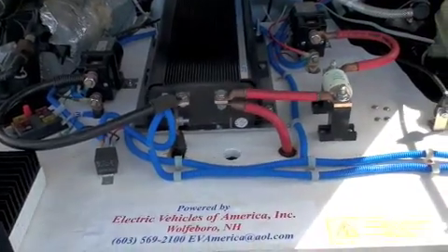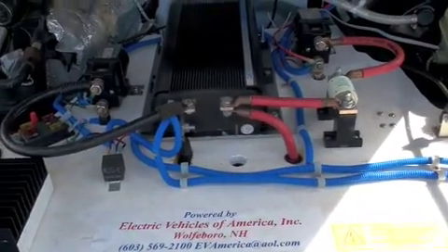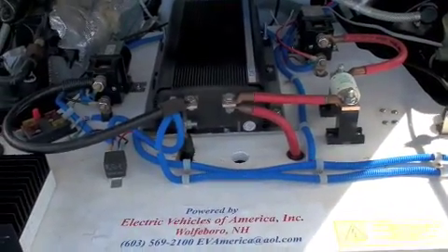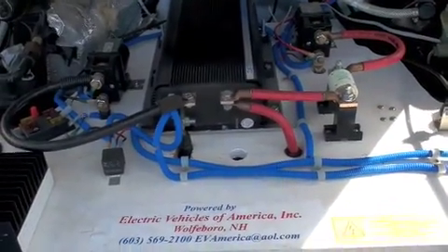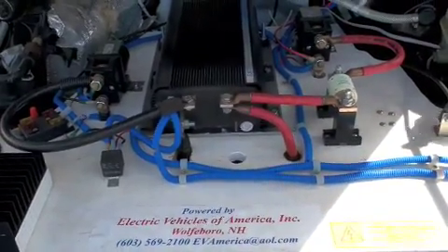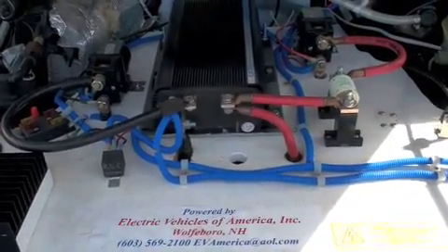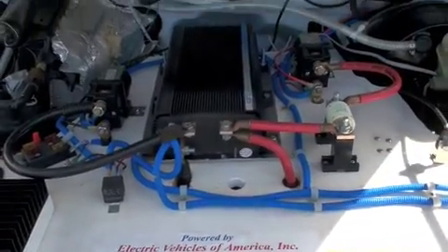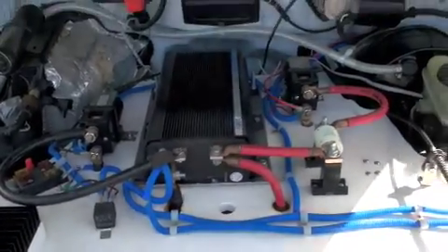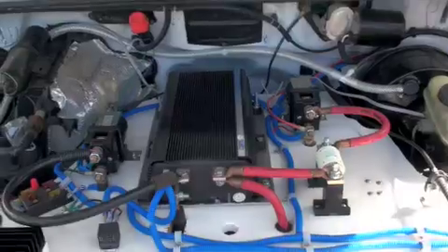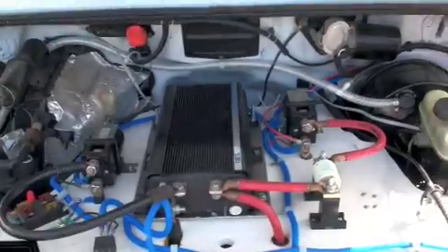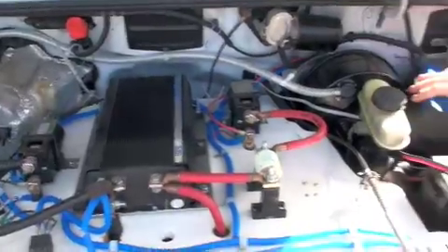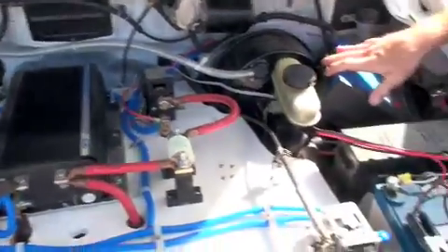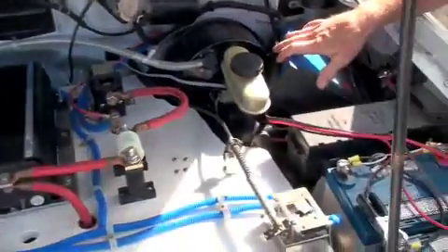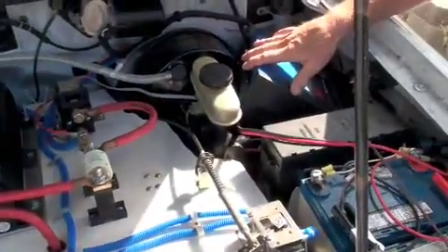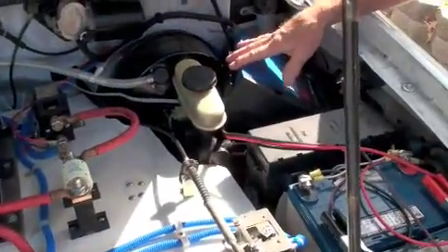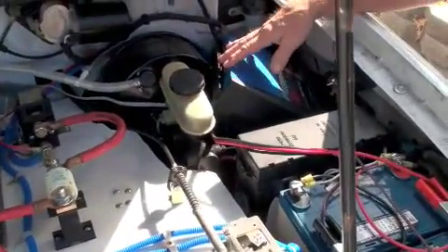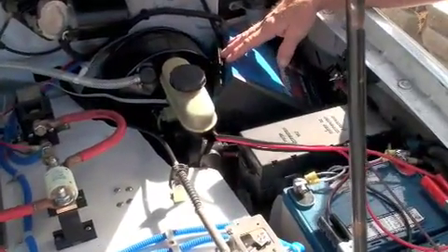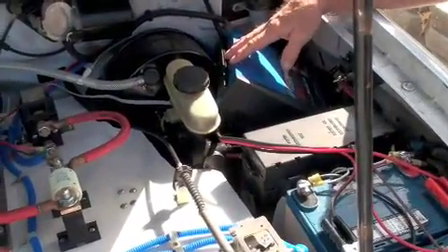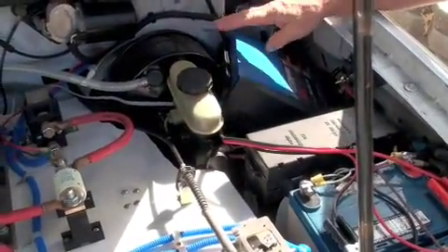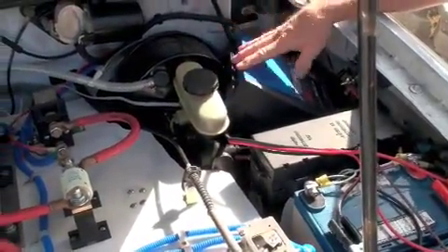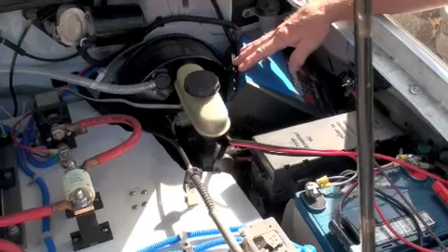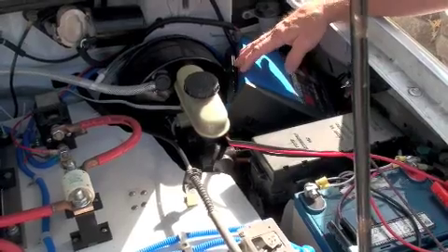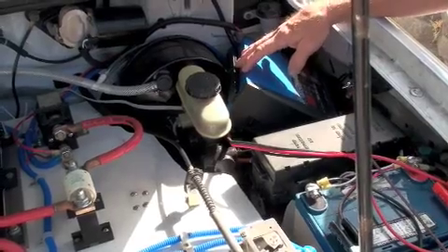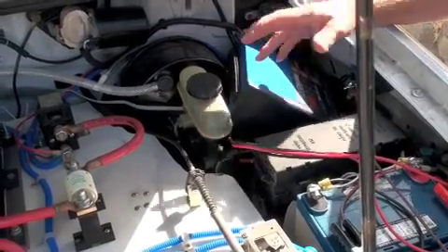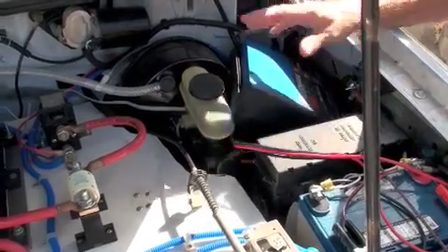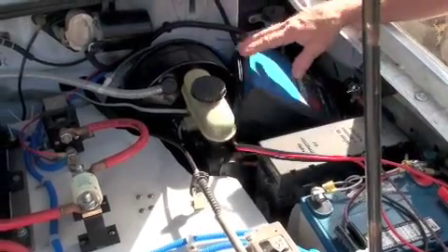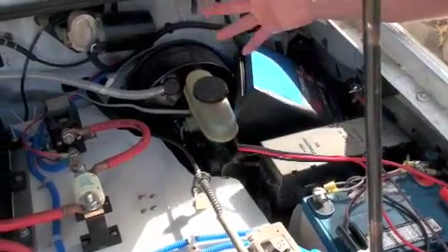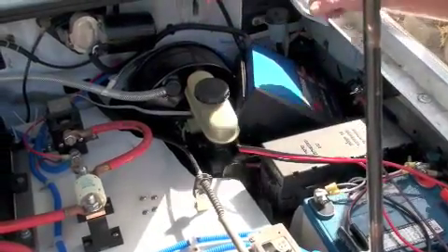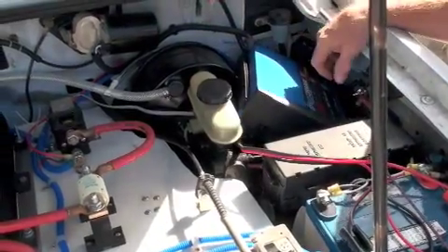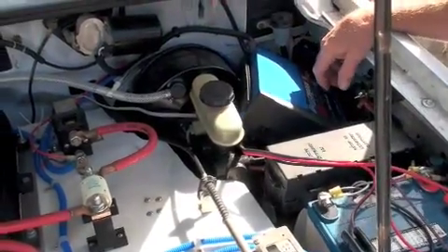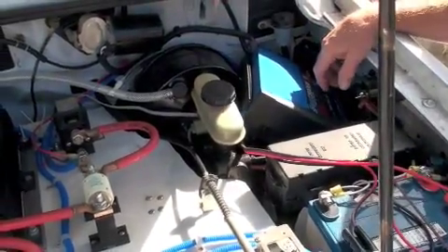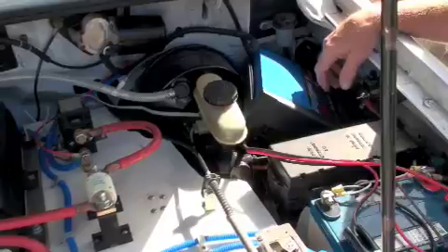I've got a secondary battery charger up here that runs off the other solar panels, and that helps me if I have a problem with anything — I can give a small charge to other systems.